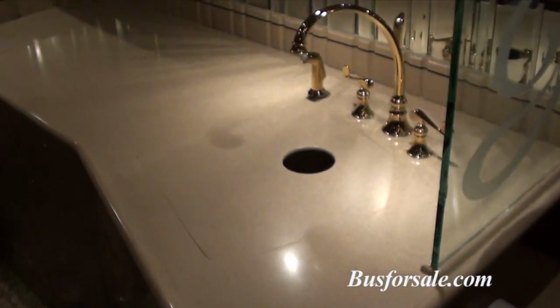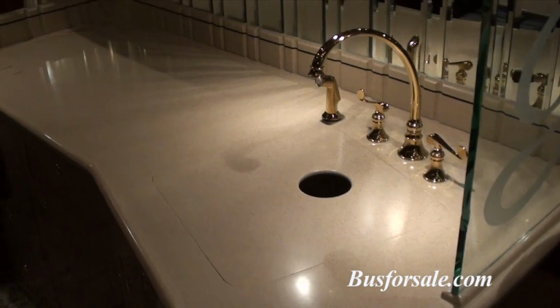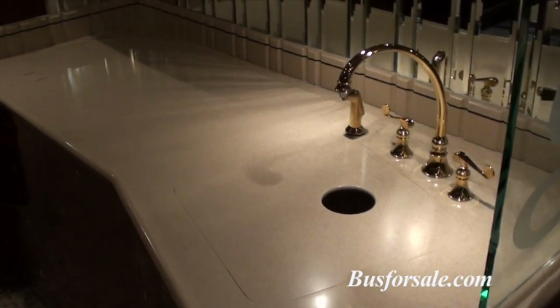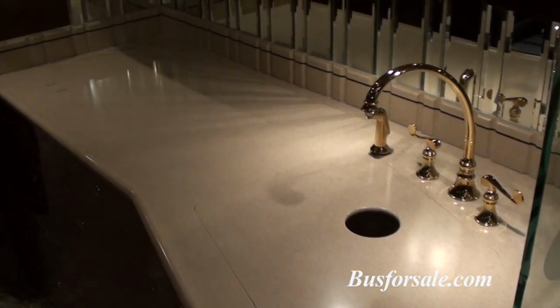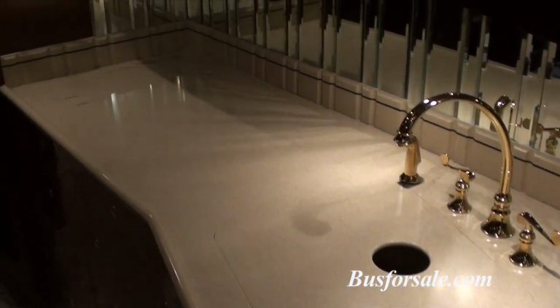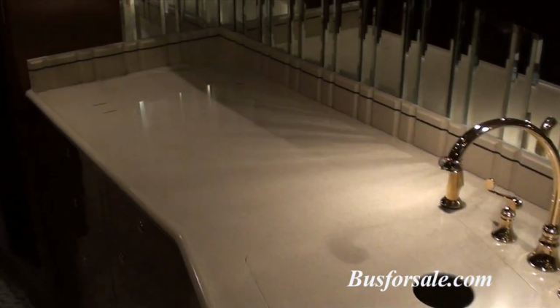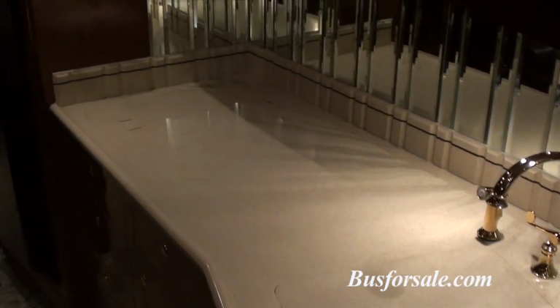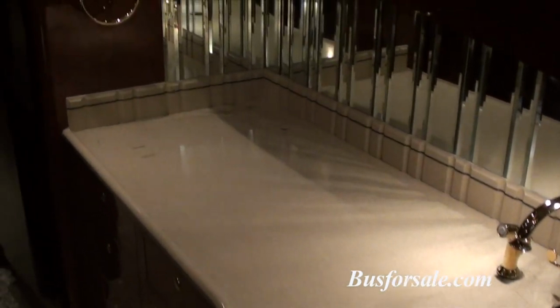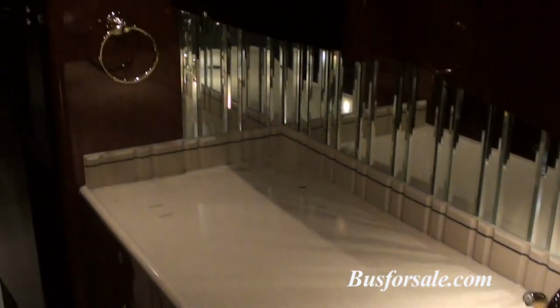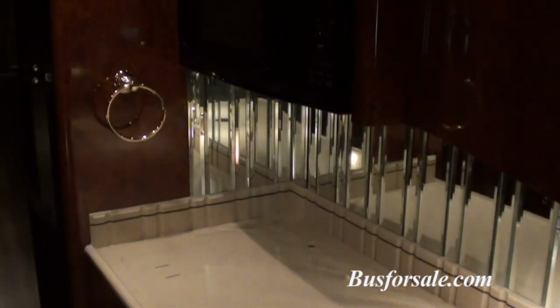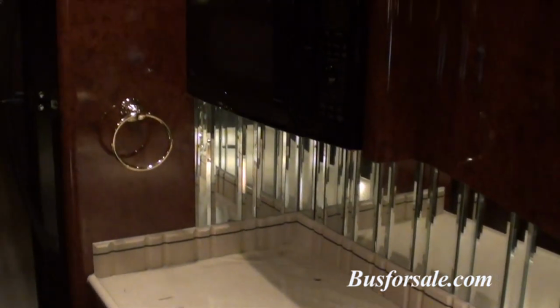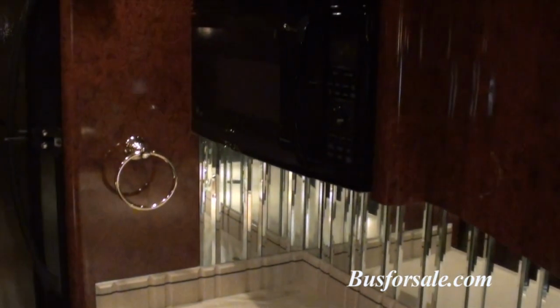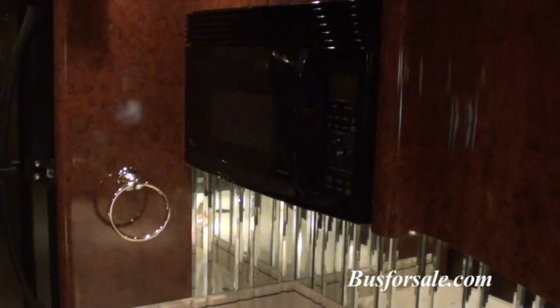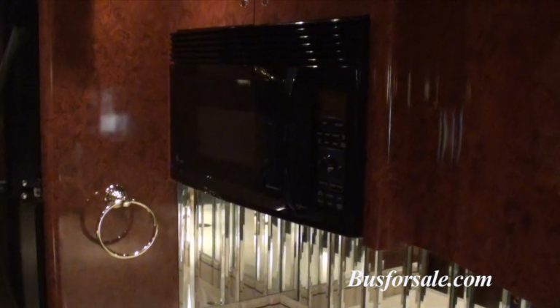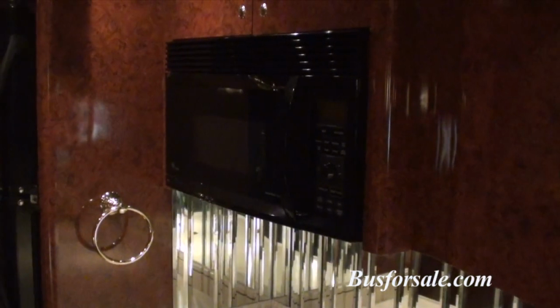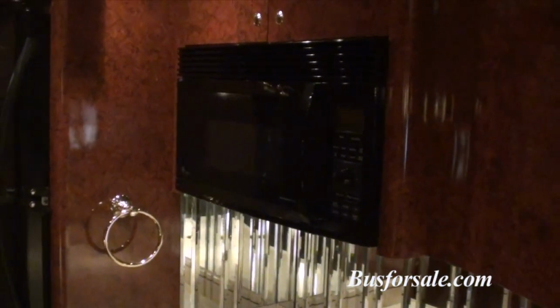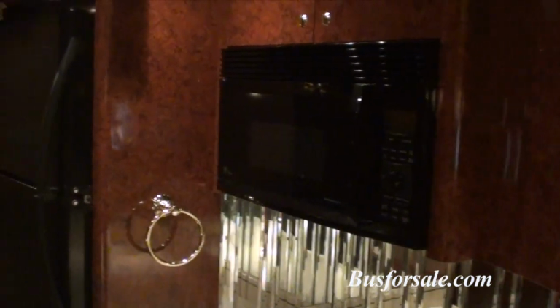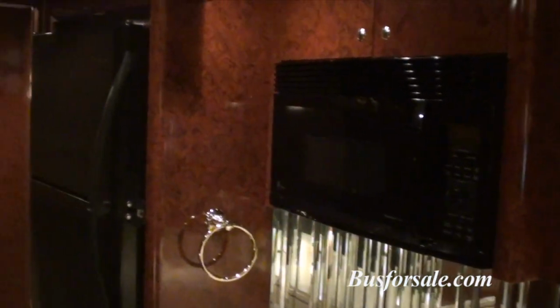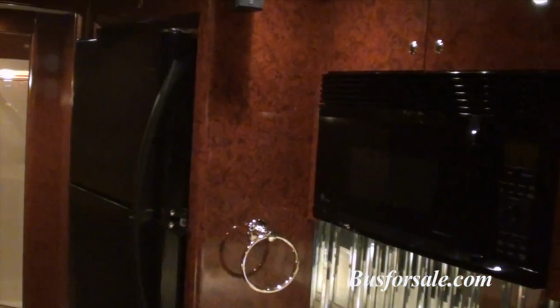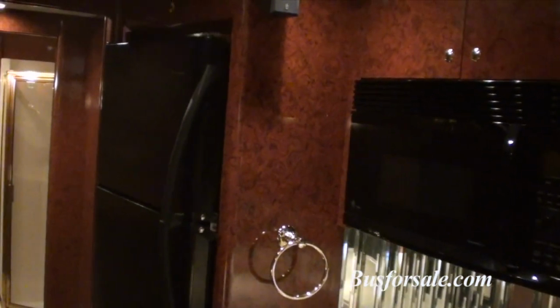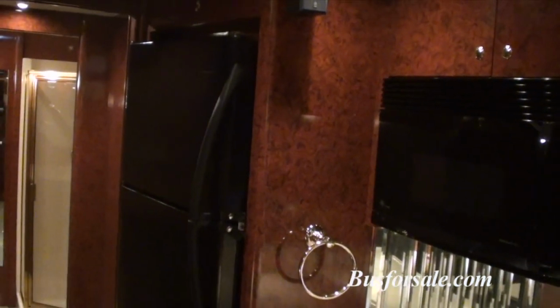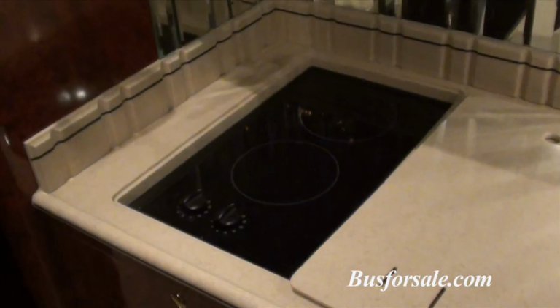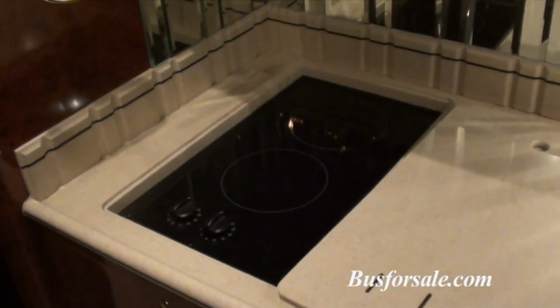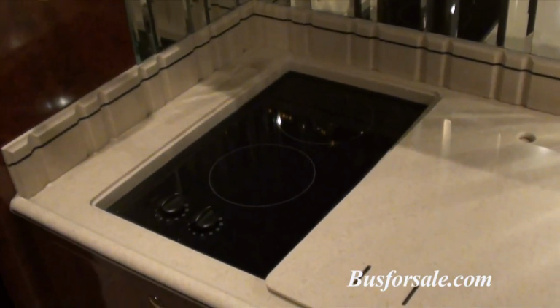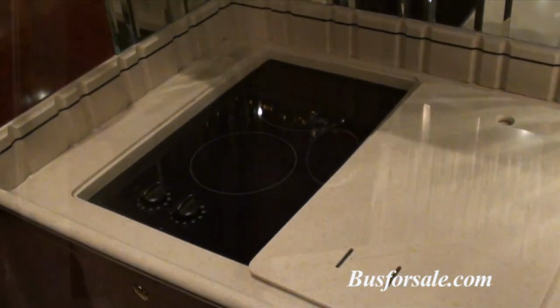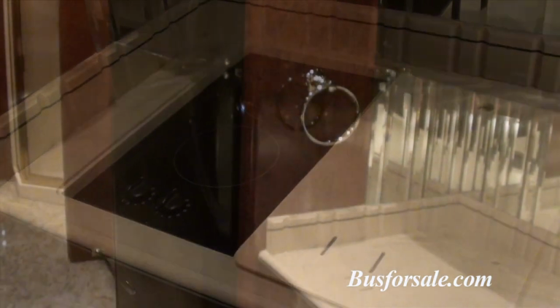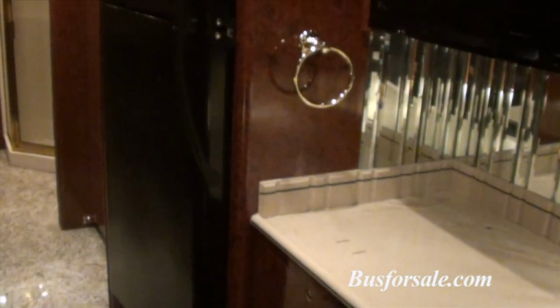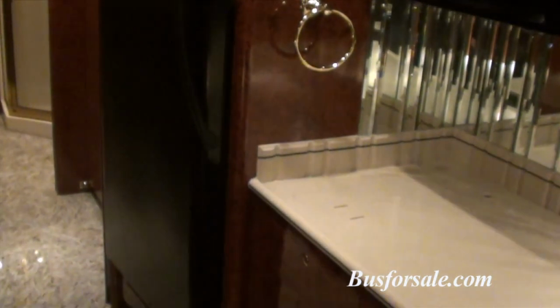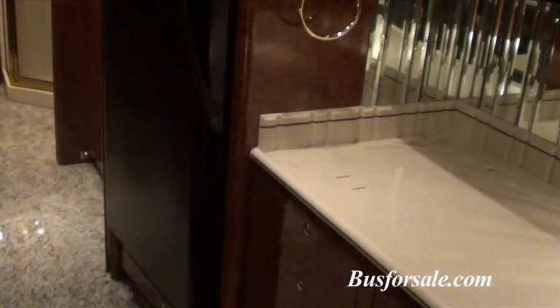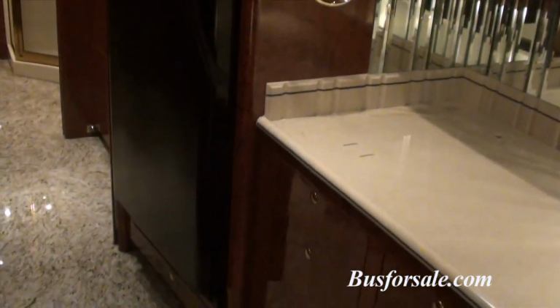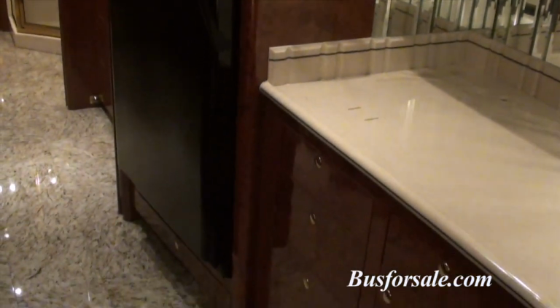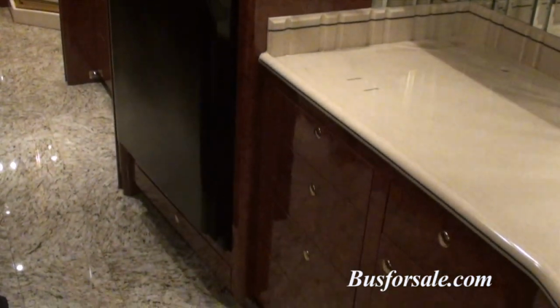Happy Gilmore offers the high-end motorhome-style galley, which features ample storage space, a full-size refrigerator freezer, a two-burner electric cooktop, and a microwave convection oven.